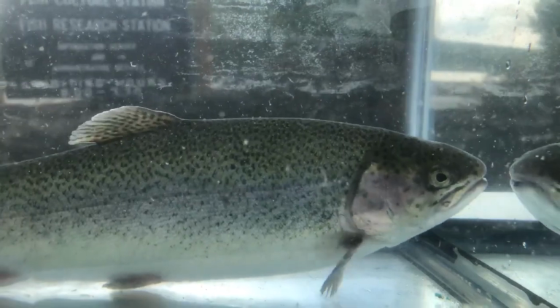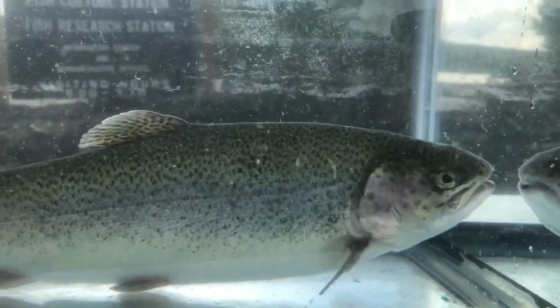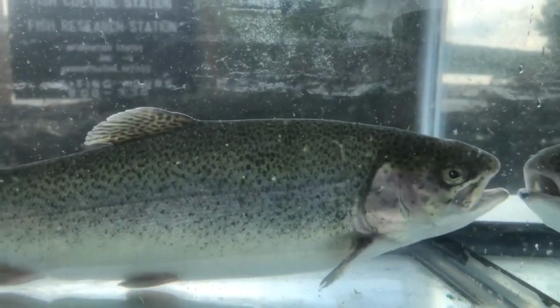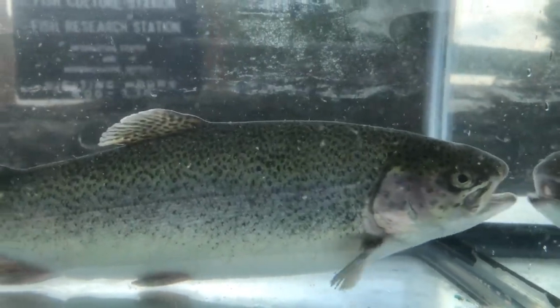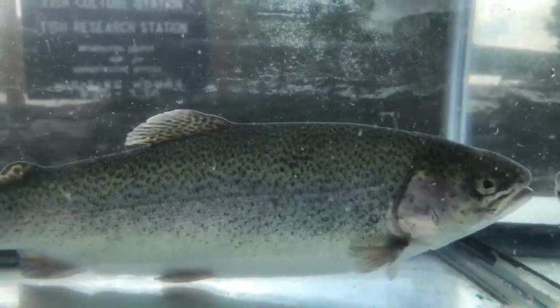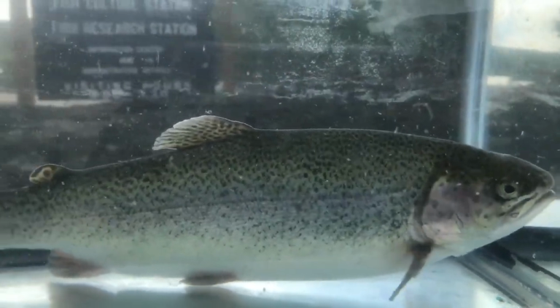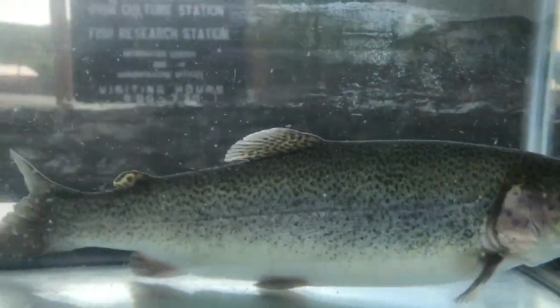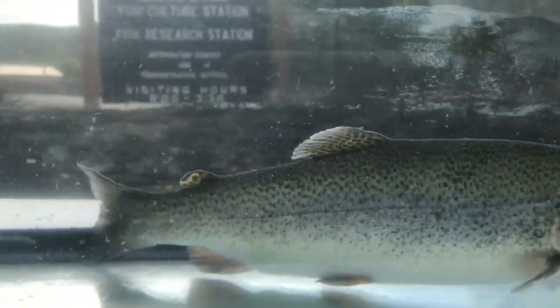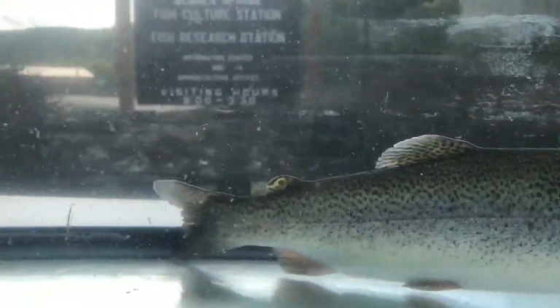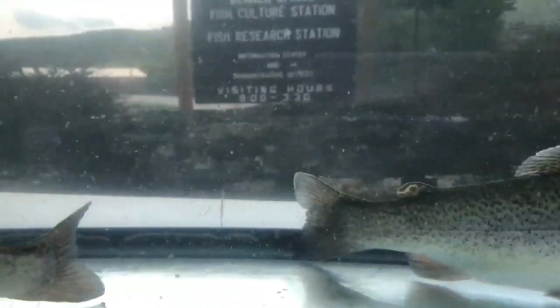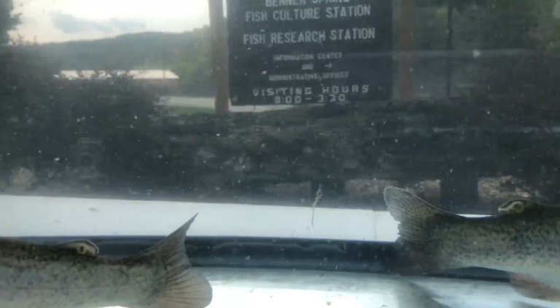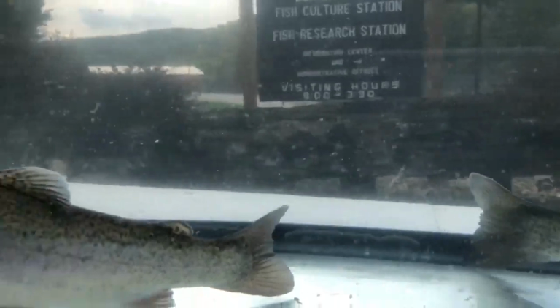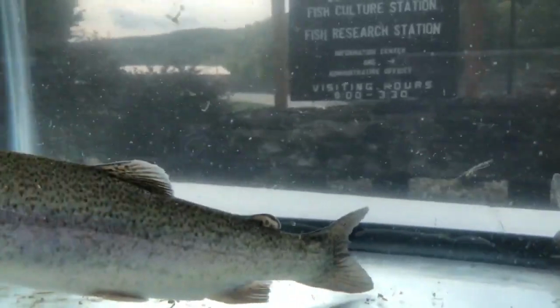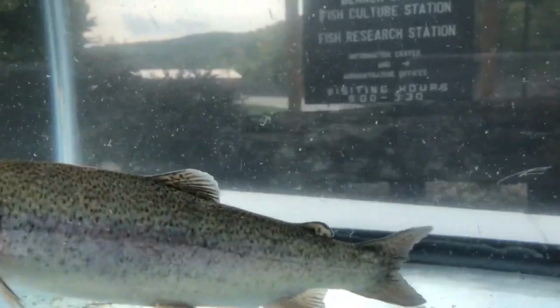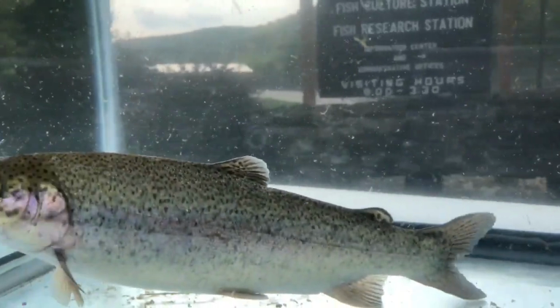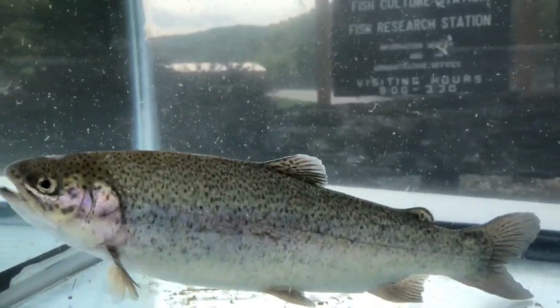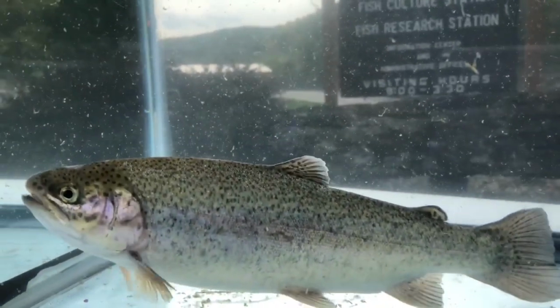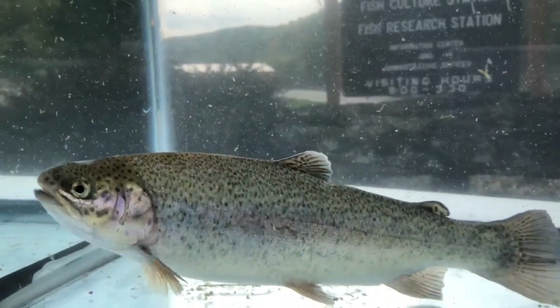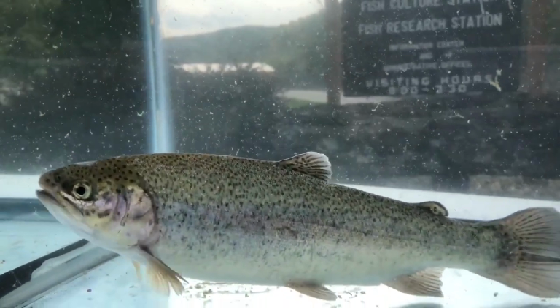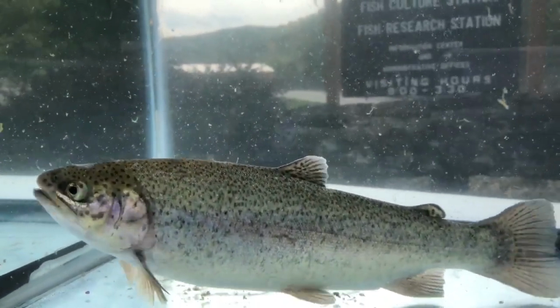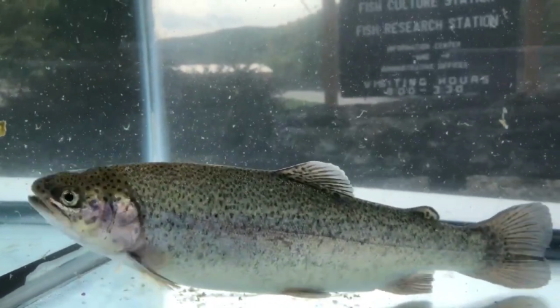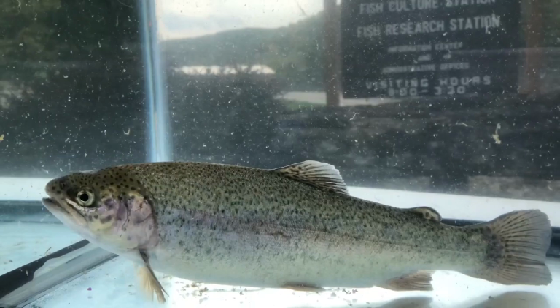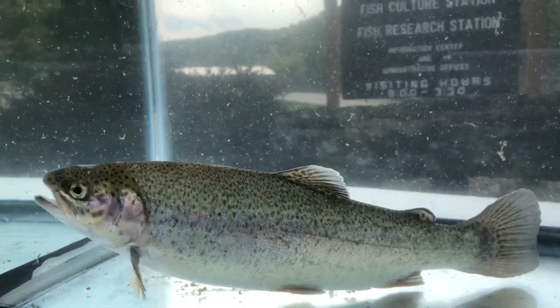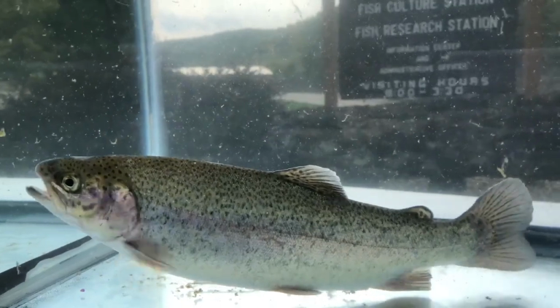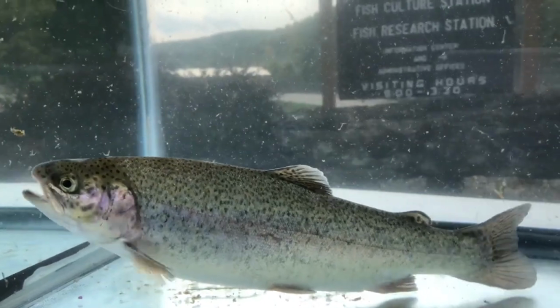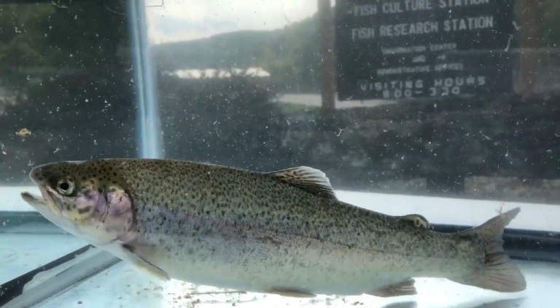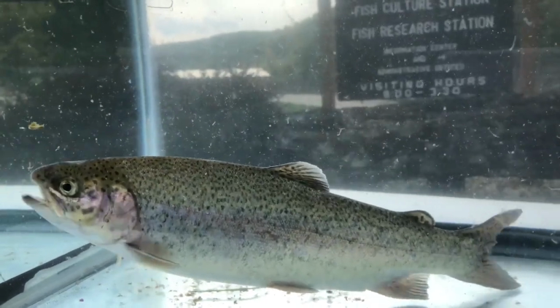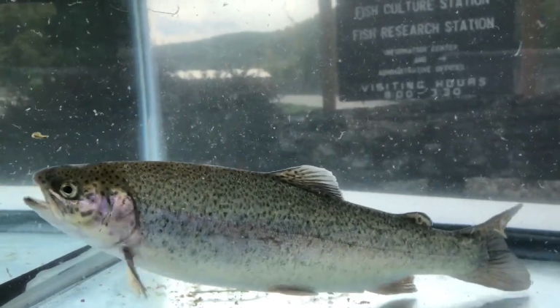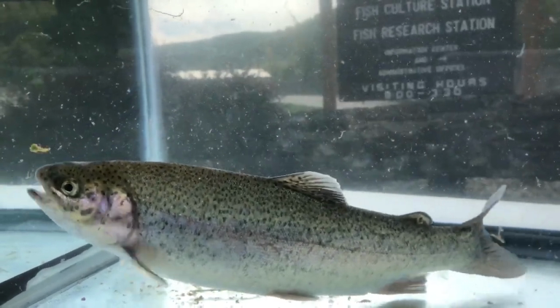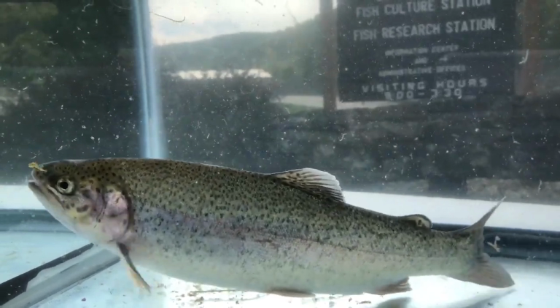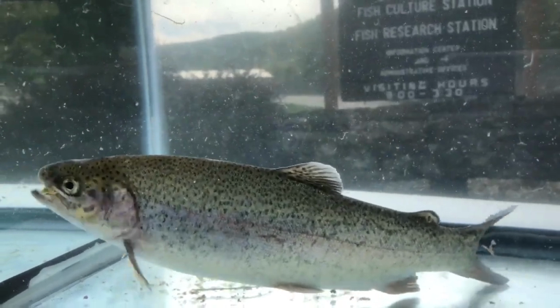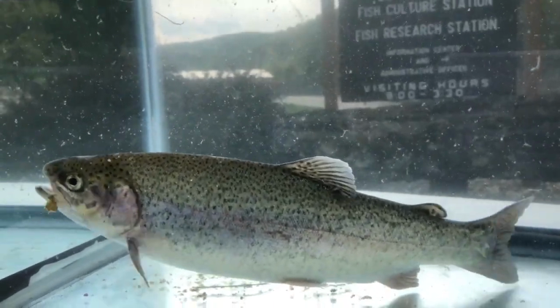Rainbow trout can spawn anywhere from November through April, and depending on the size of the female can produce anywhere from 500 to 10,000 eggs. The average length of a rainbow trout is 10 to 12 inches and their average lifespan is up to eight years.